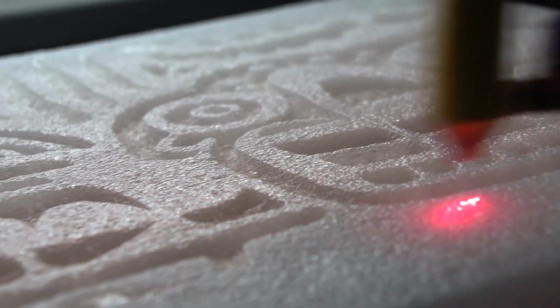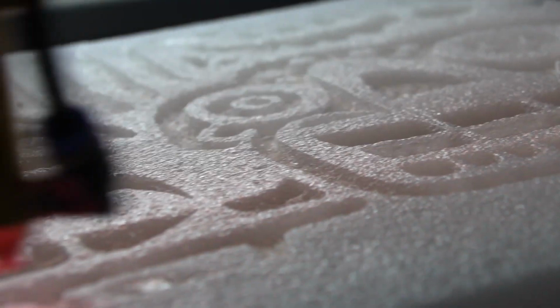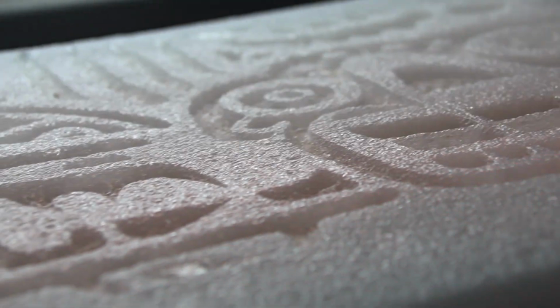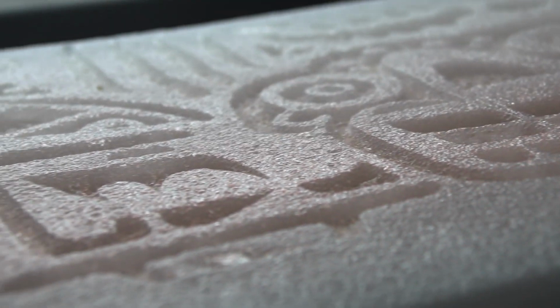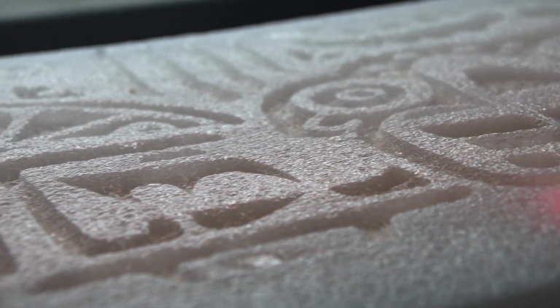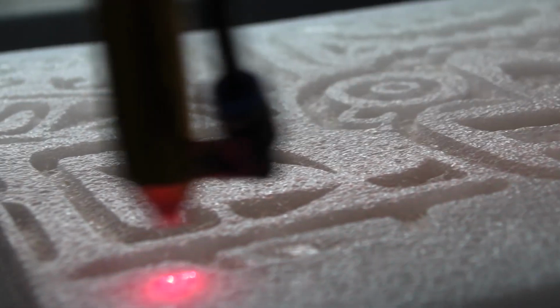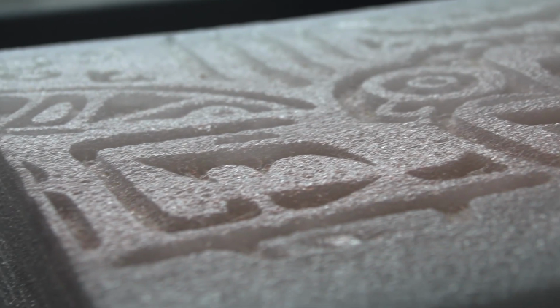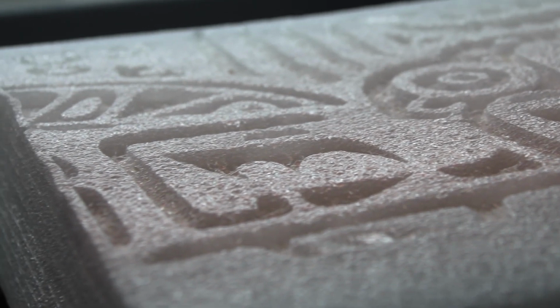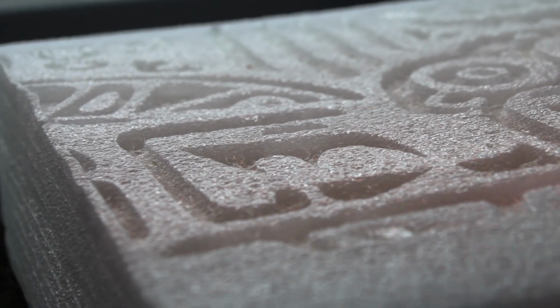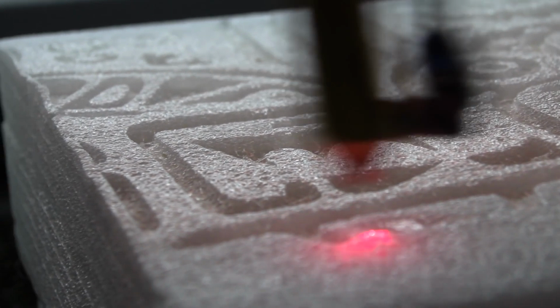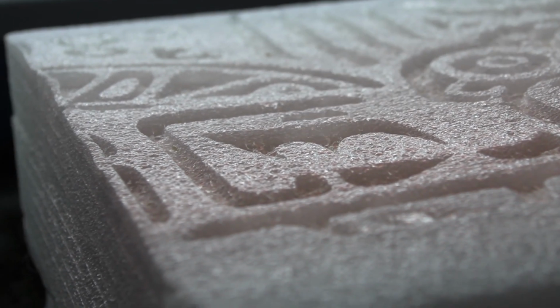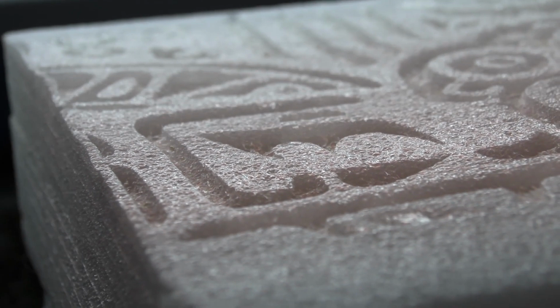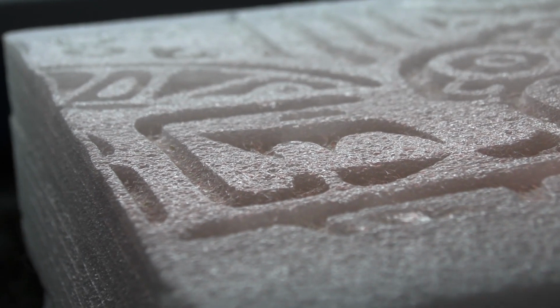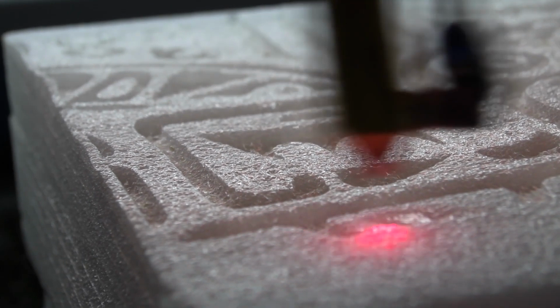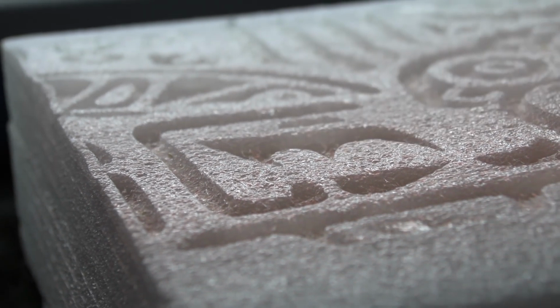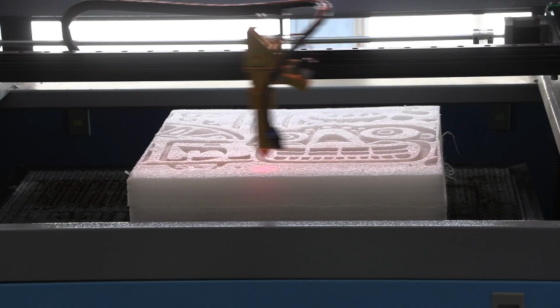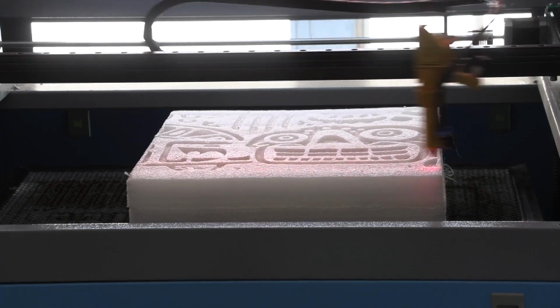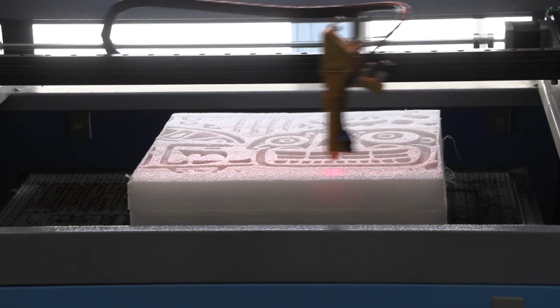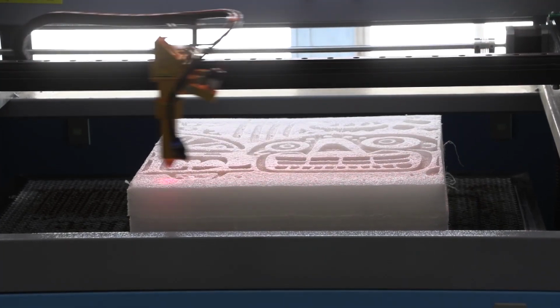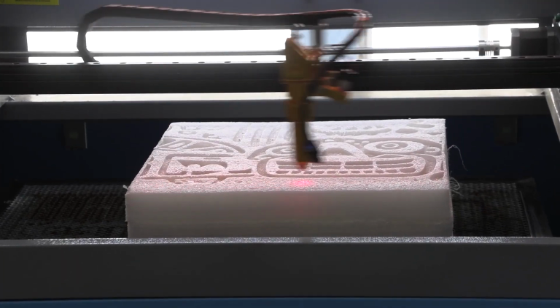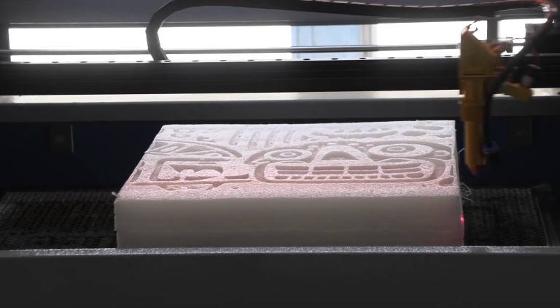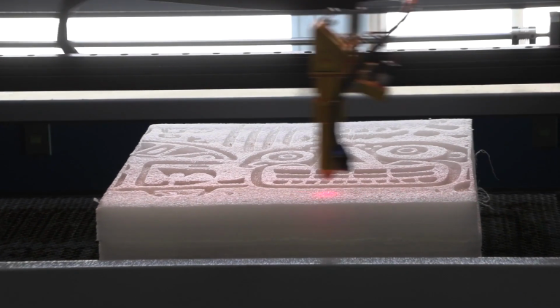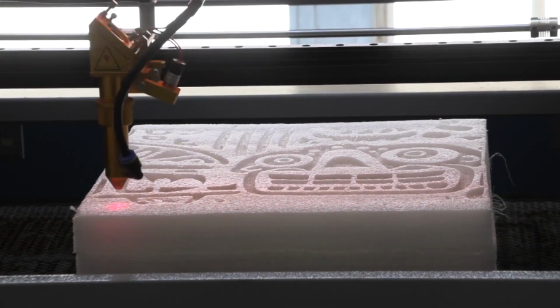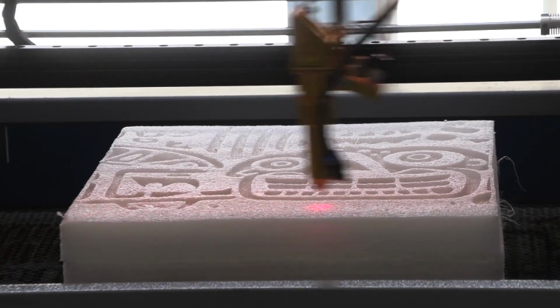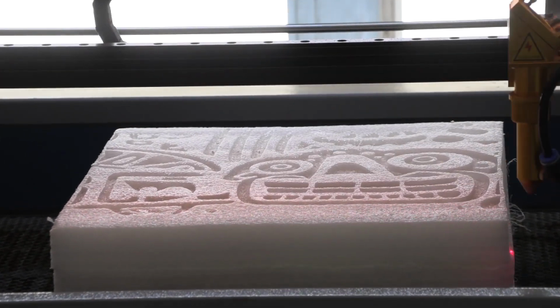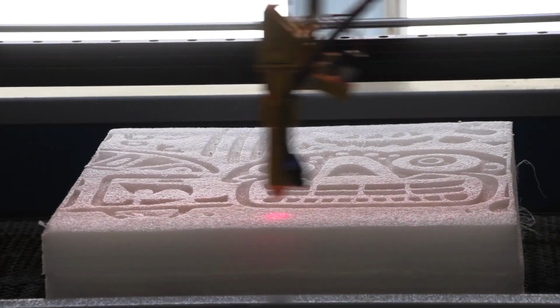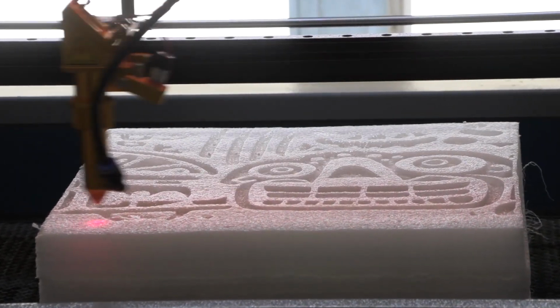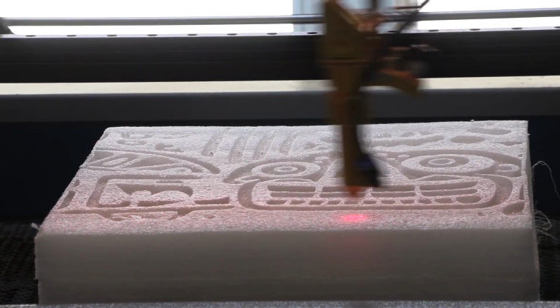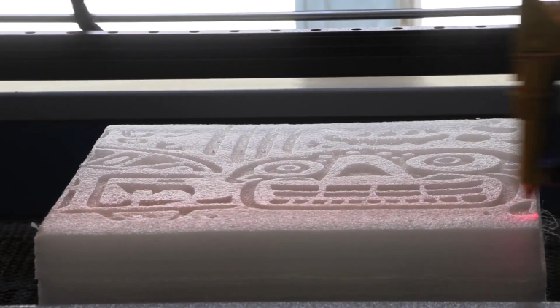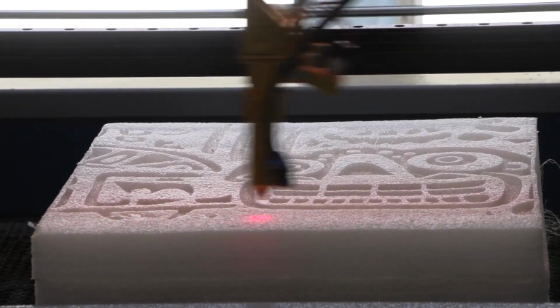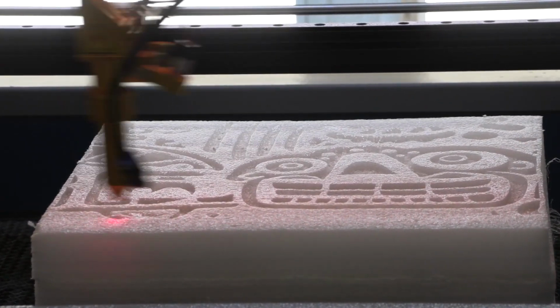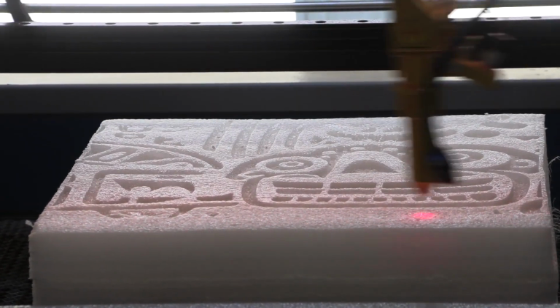And just as I thought, we can achieve a gentle engraving on plastic foam, which in this case mimics the chiseling on the stone. That is very impressive.